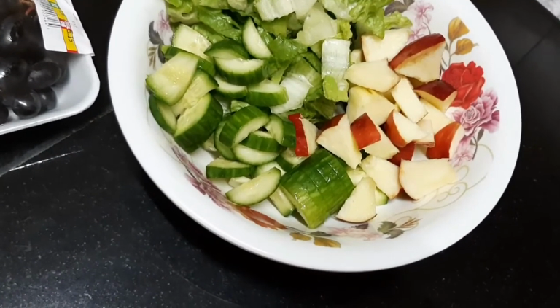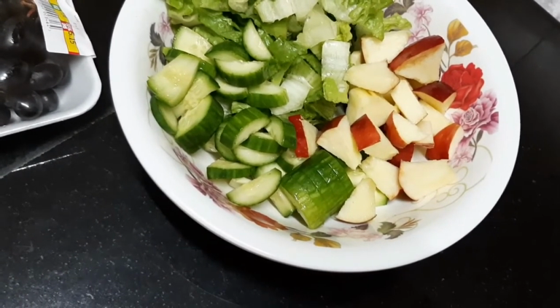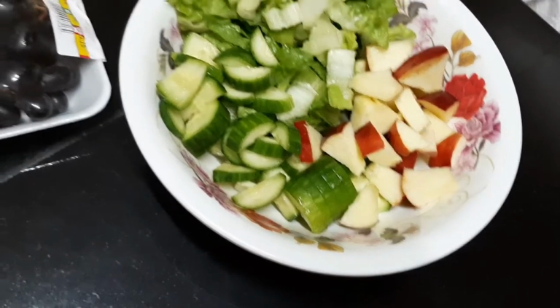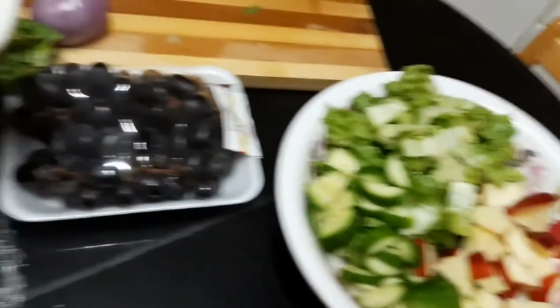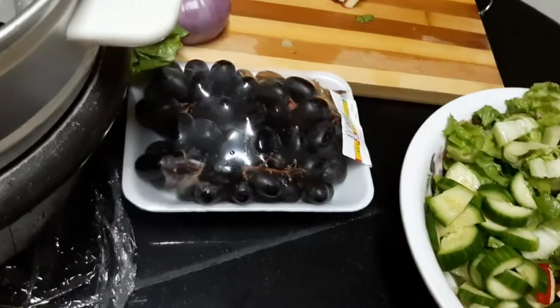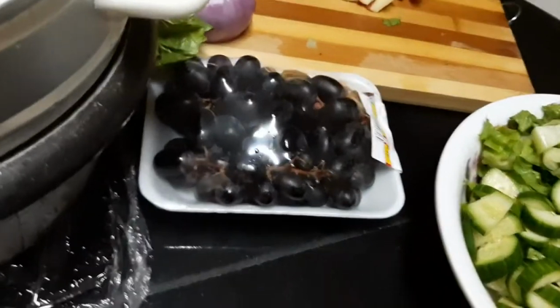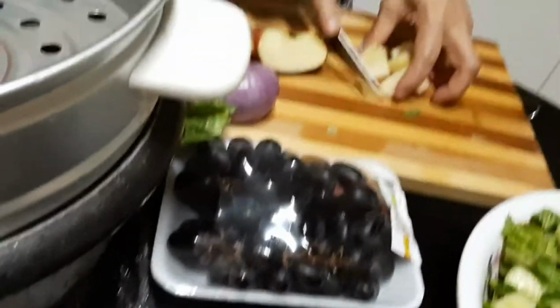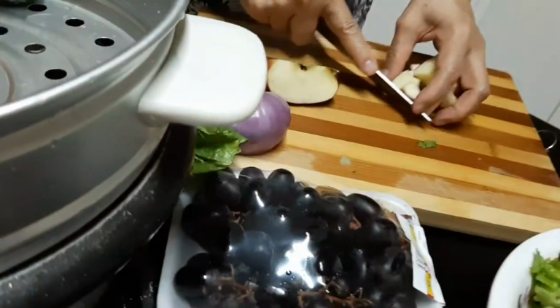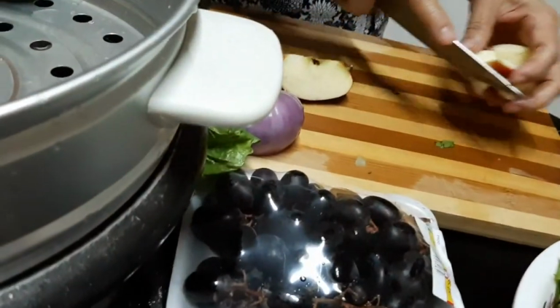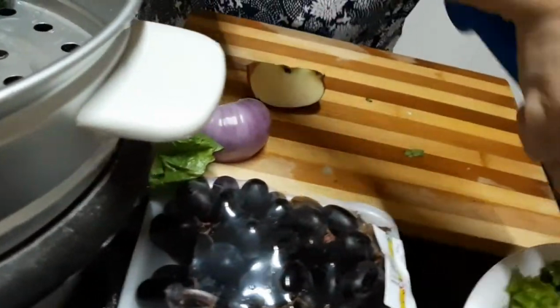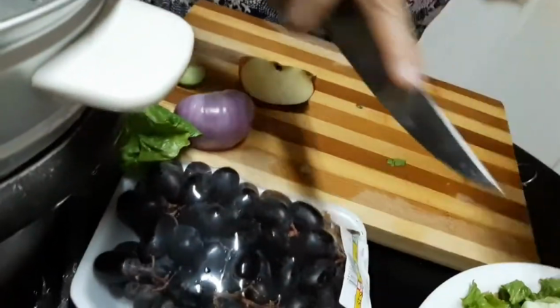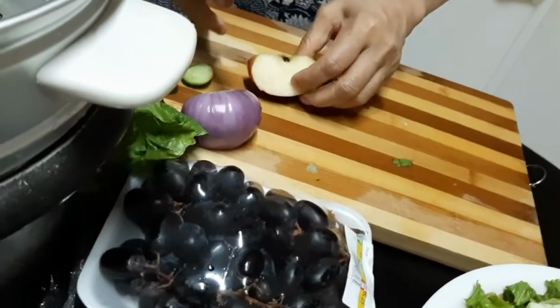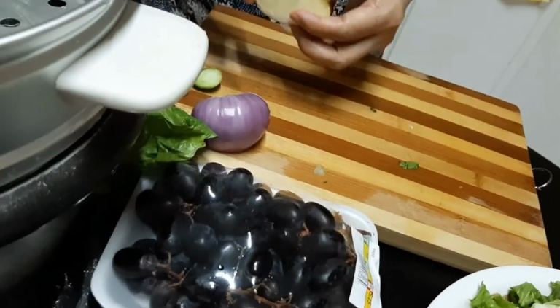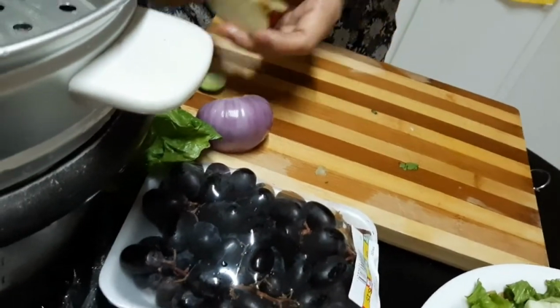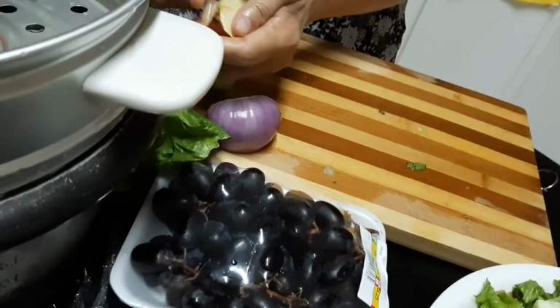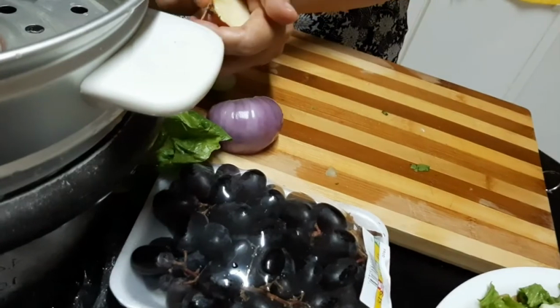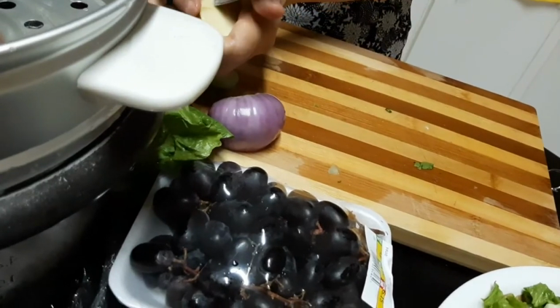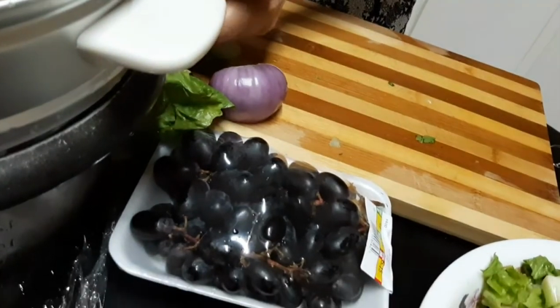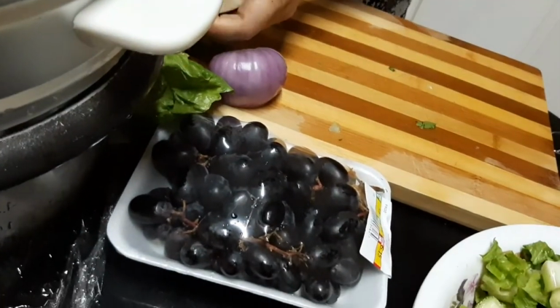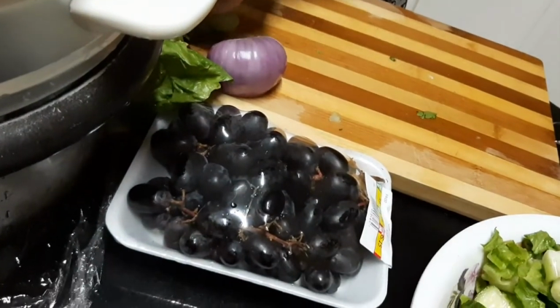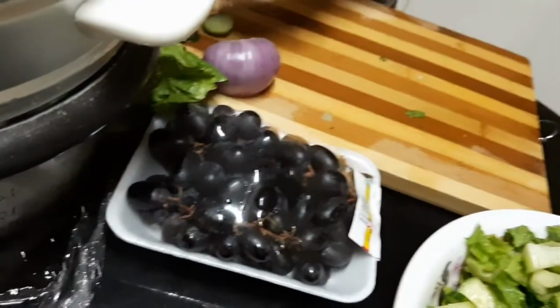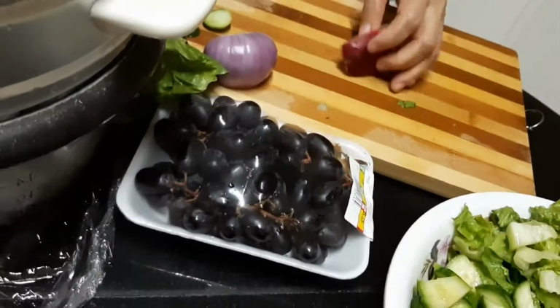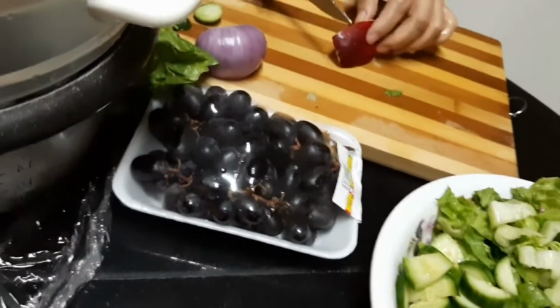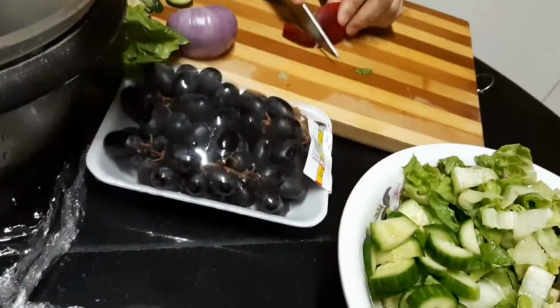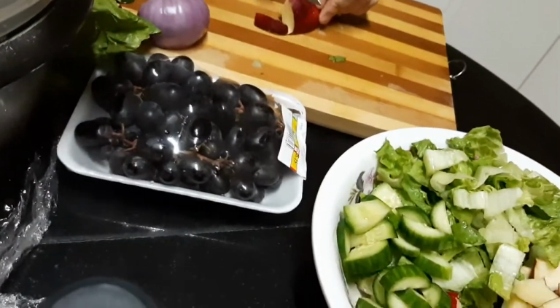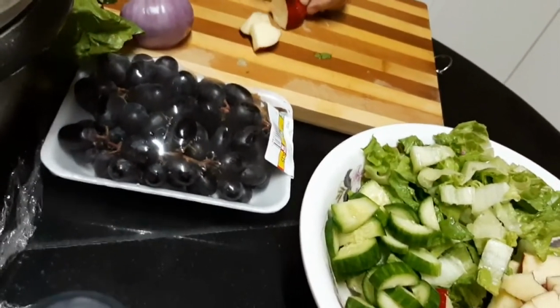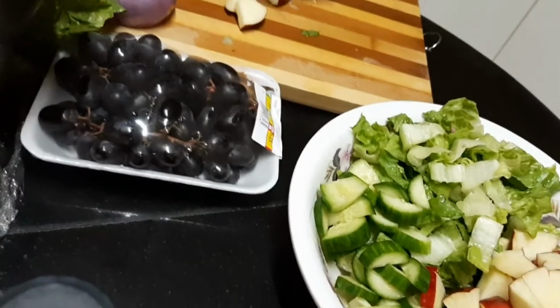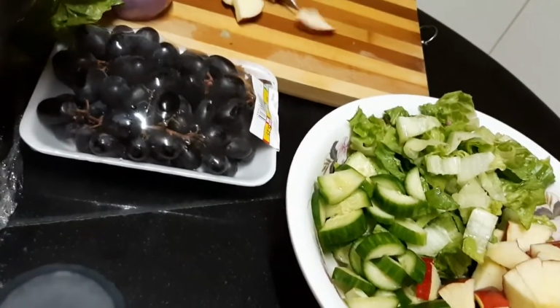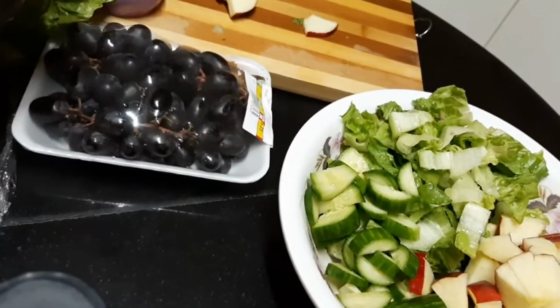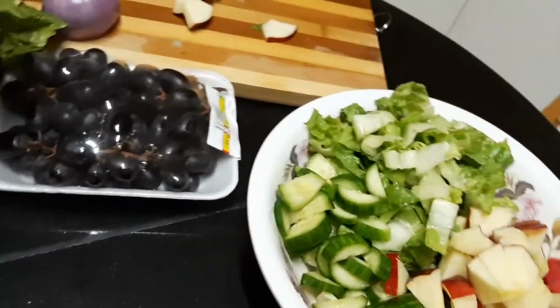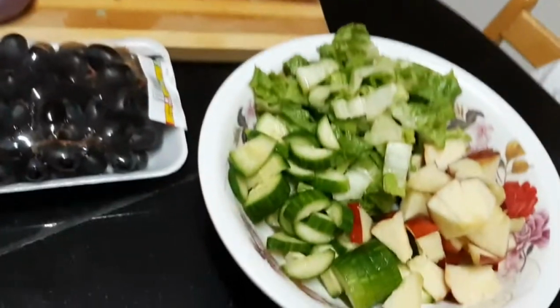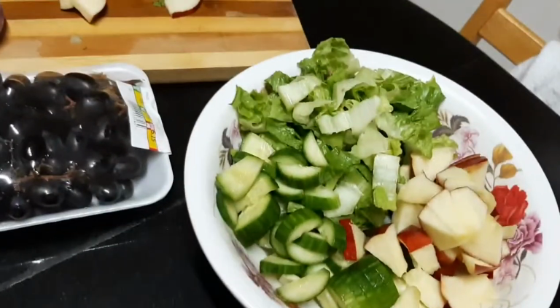Pieces of grapes, and then onion. We'll put the onion too, Tita. Half of the onion to be added.